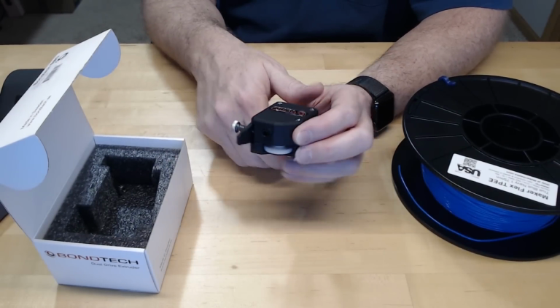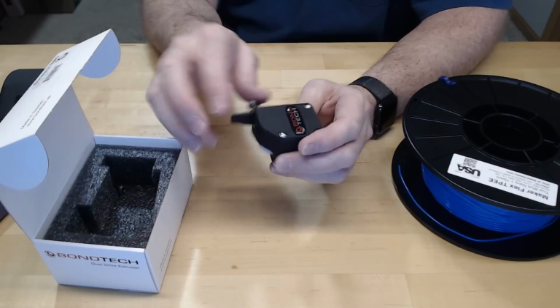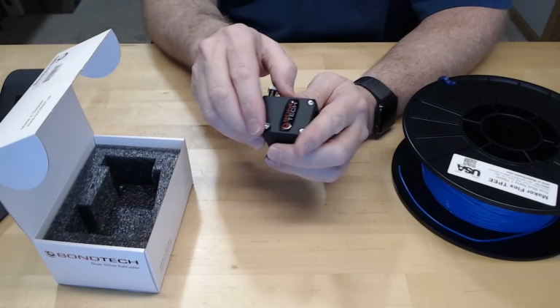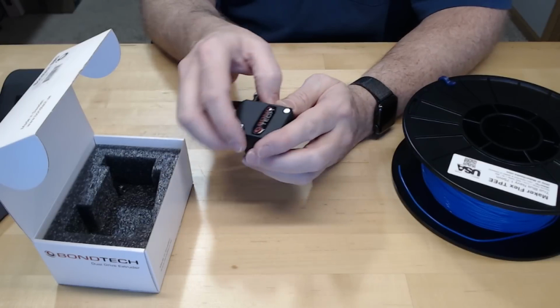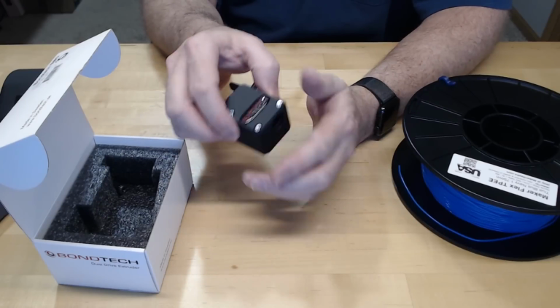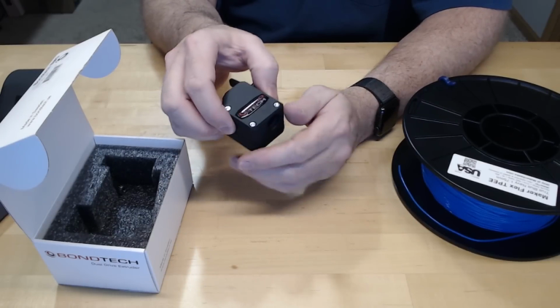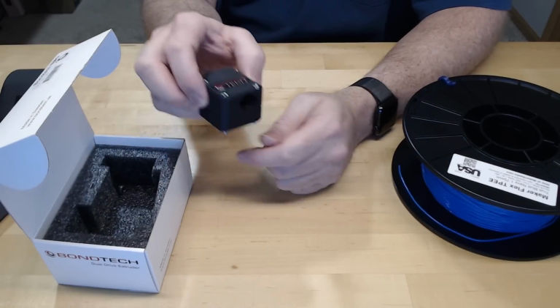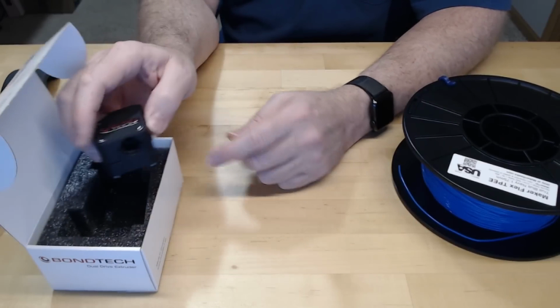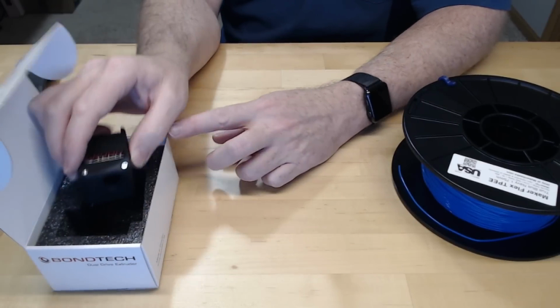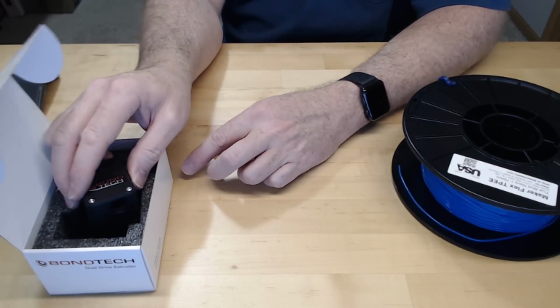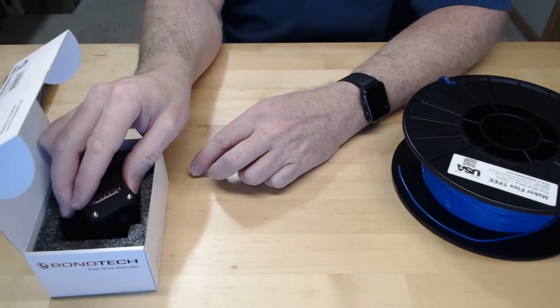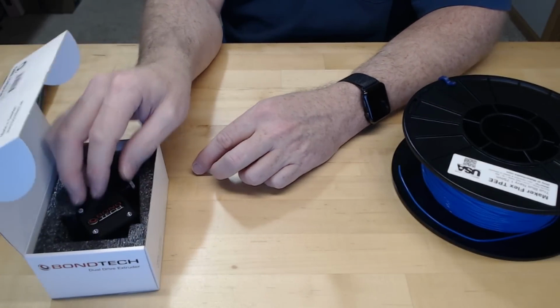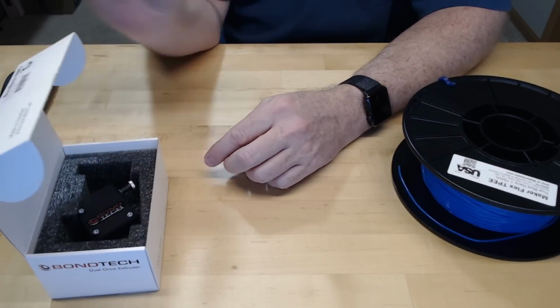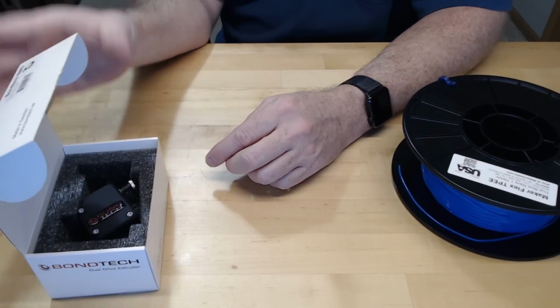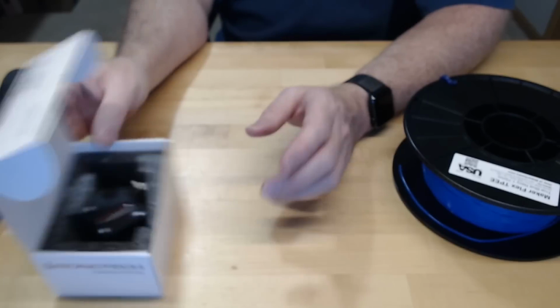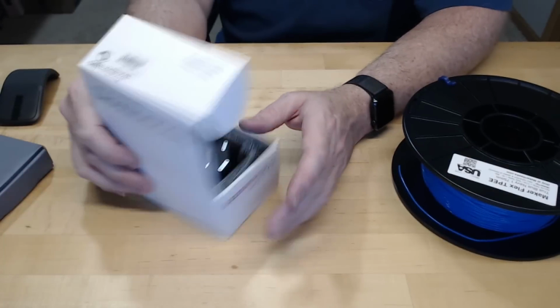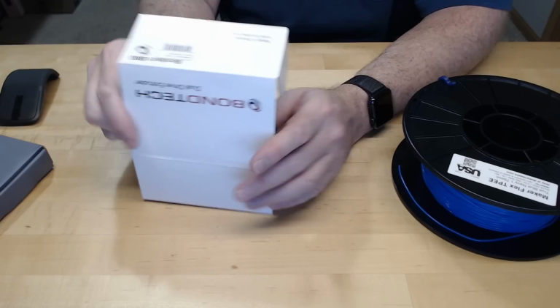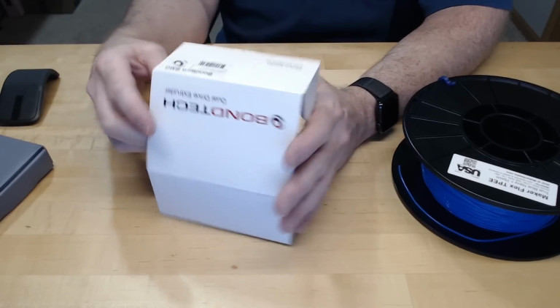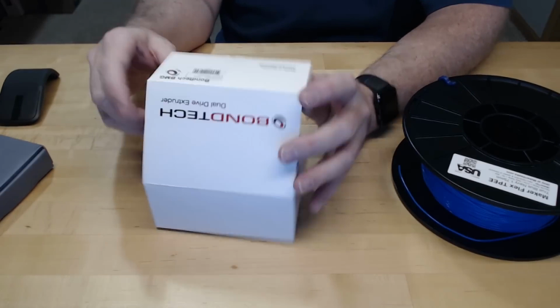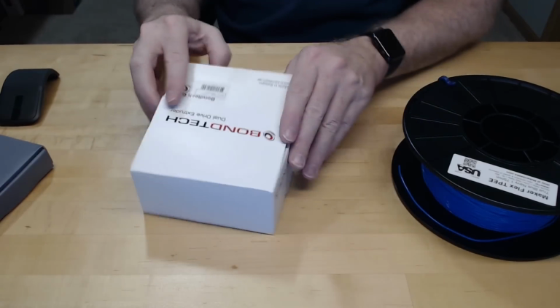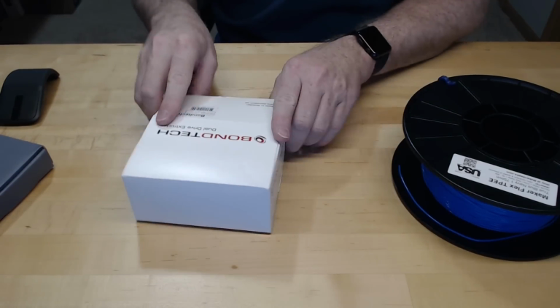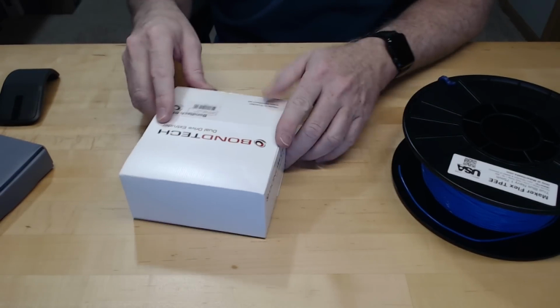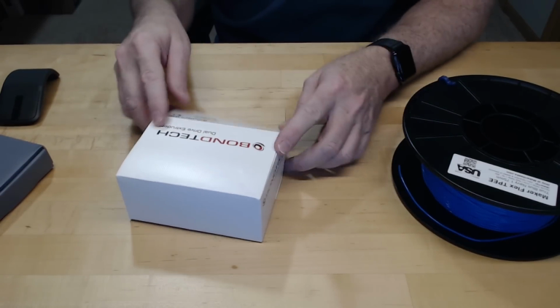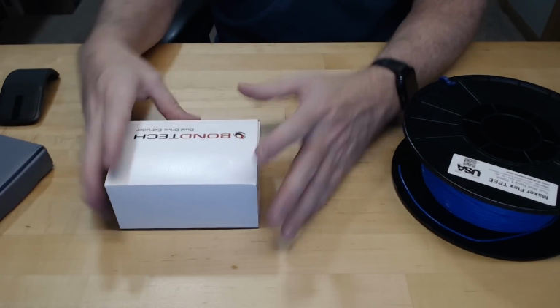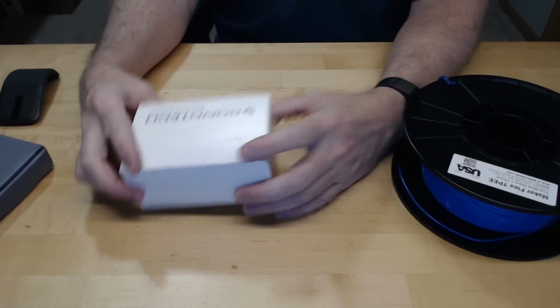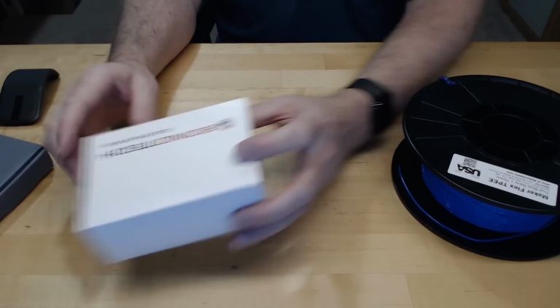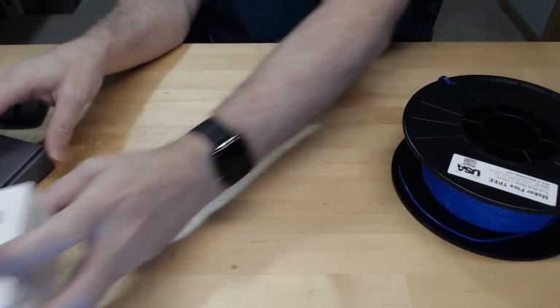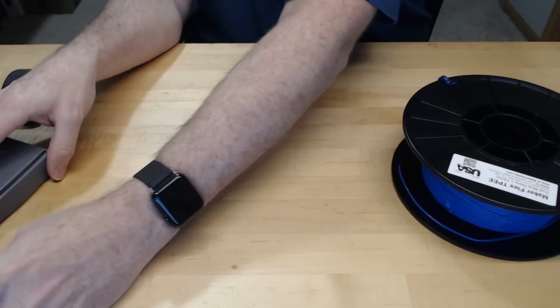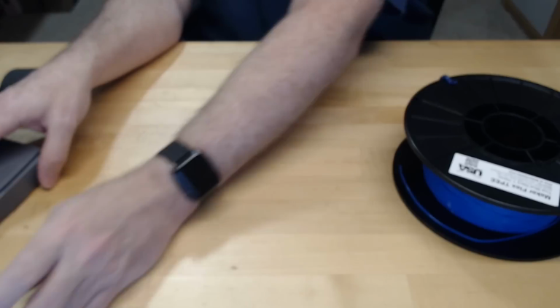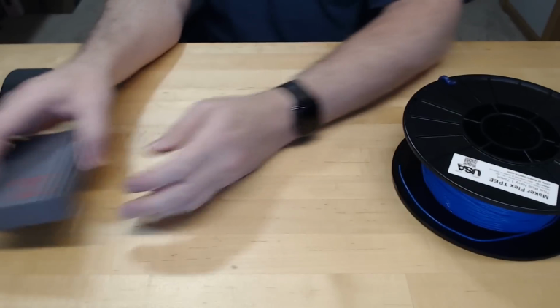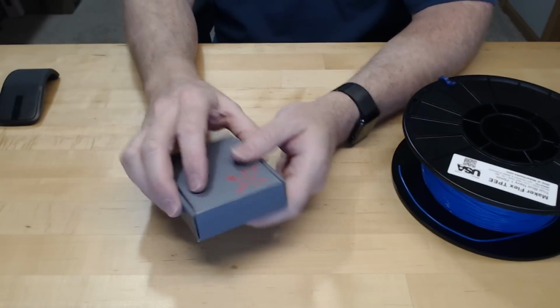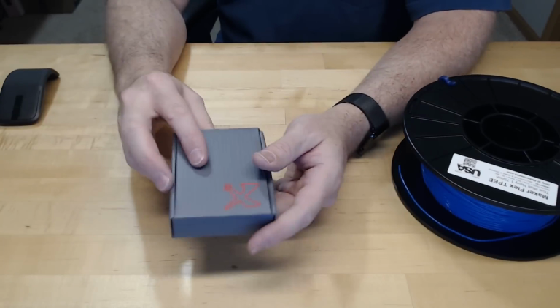That's the plan - that's the main one I'm going to be testing in my next video. That's one approach: just drive the filament harder and with more grip.